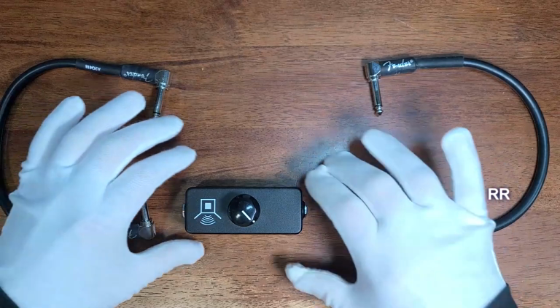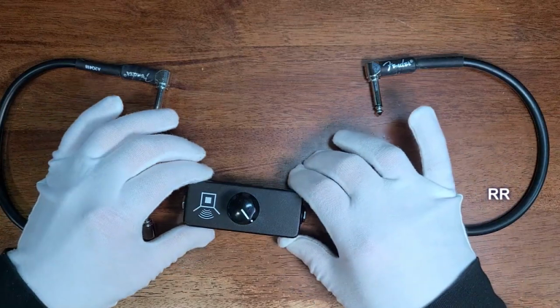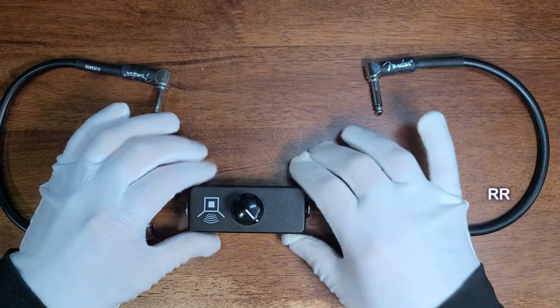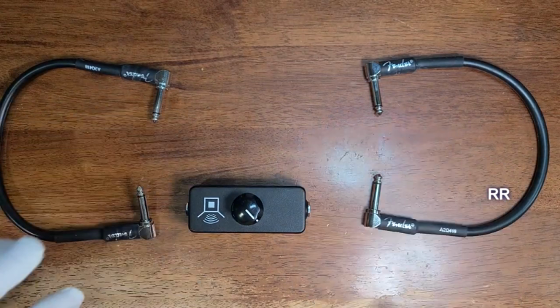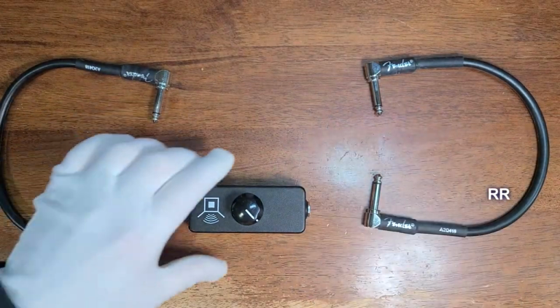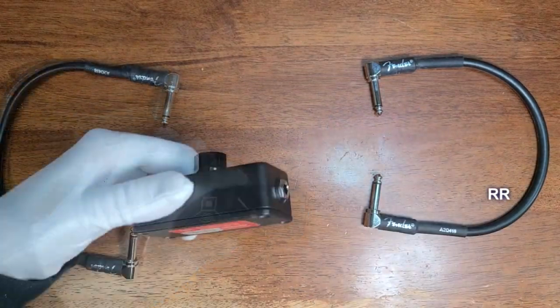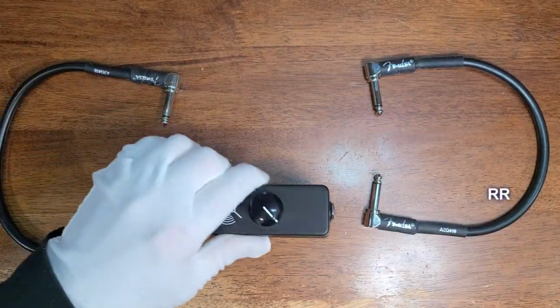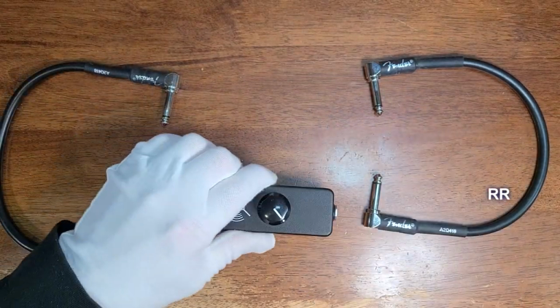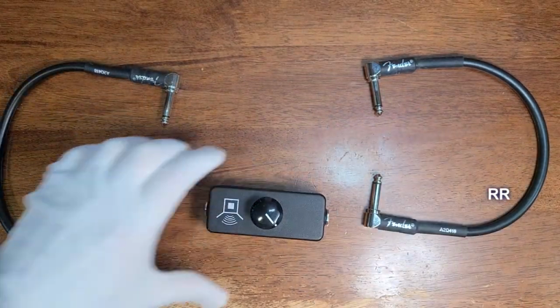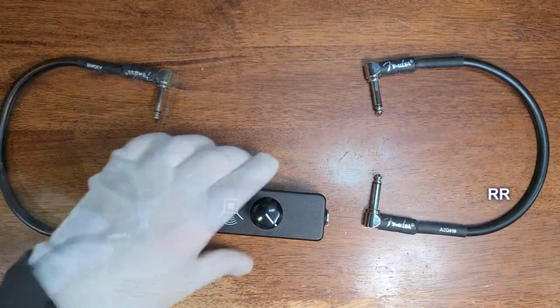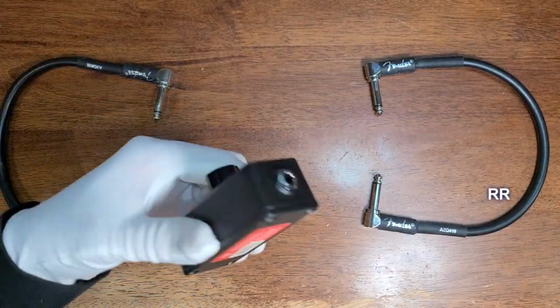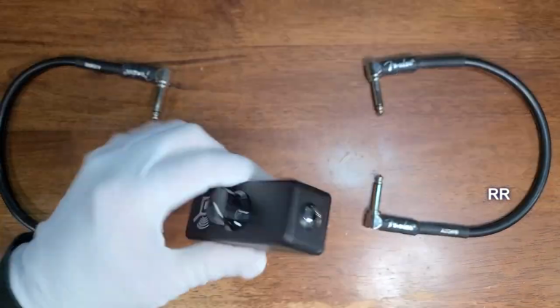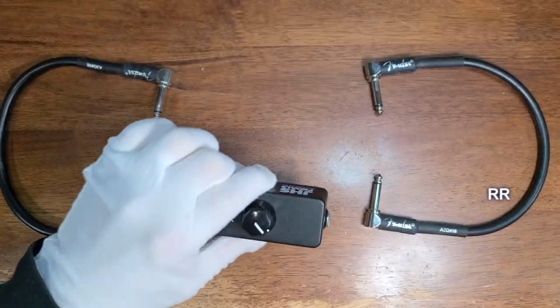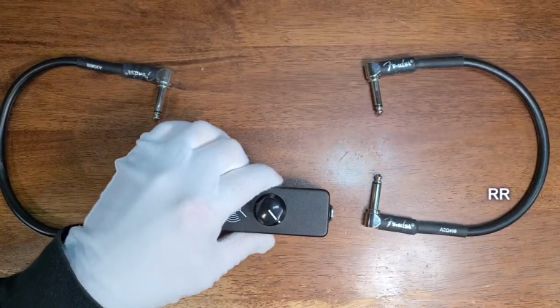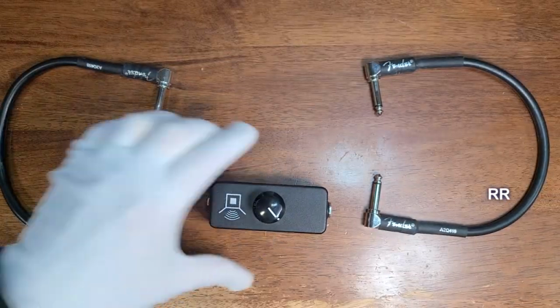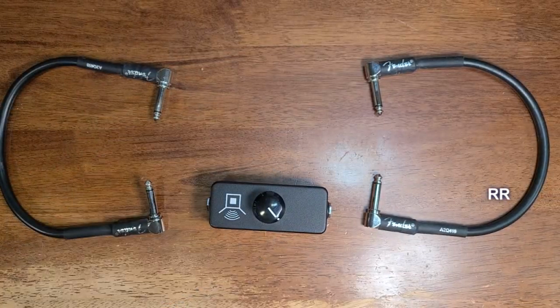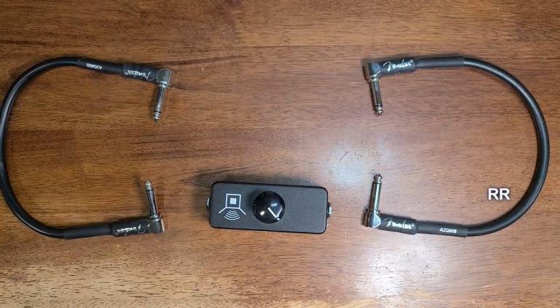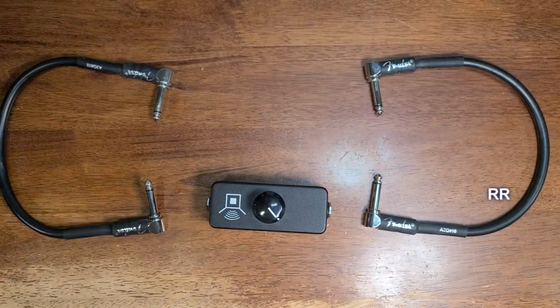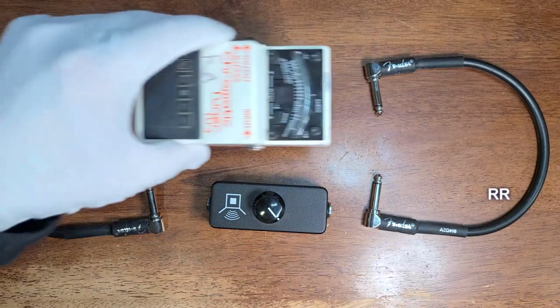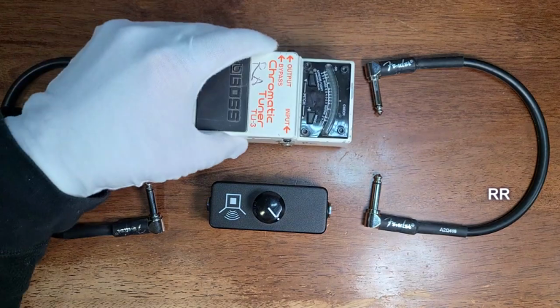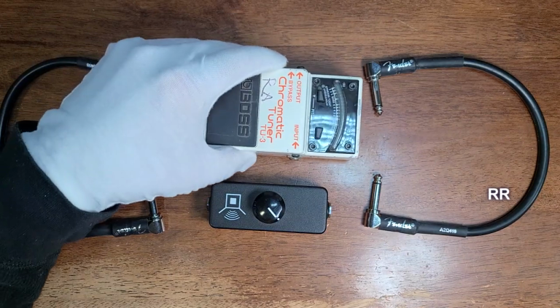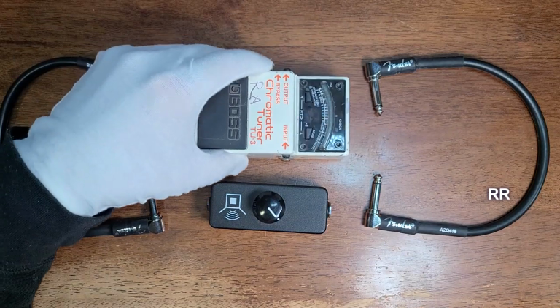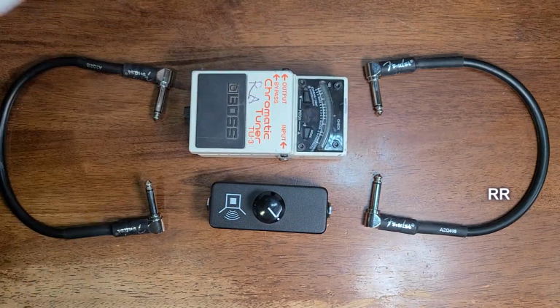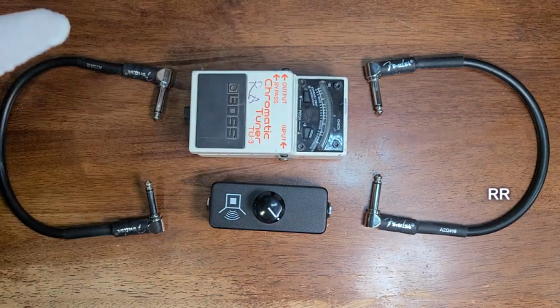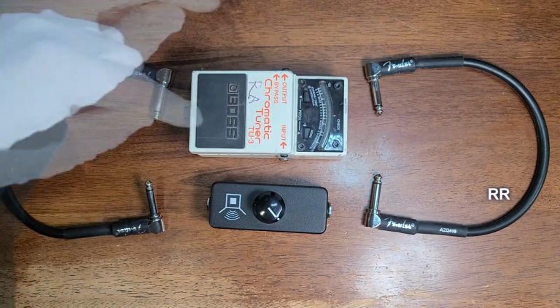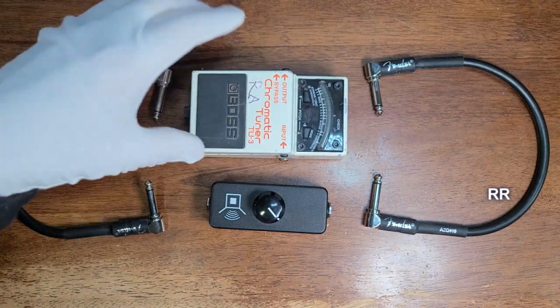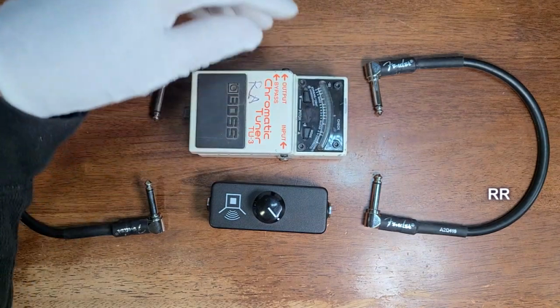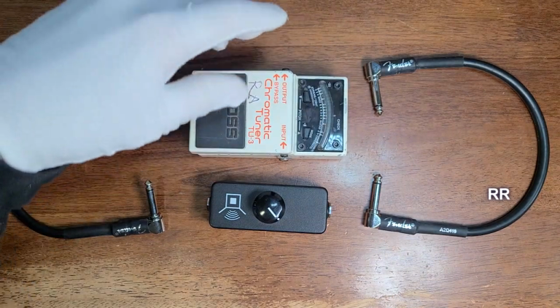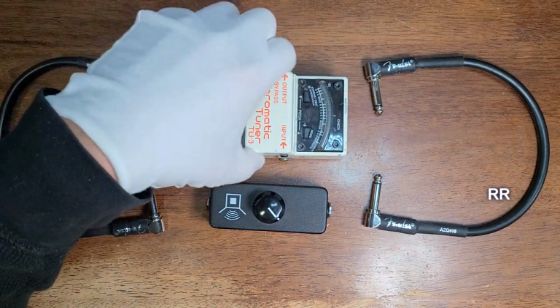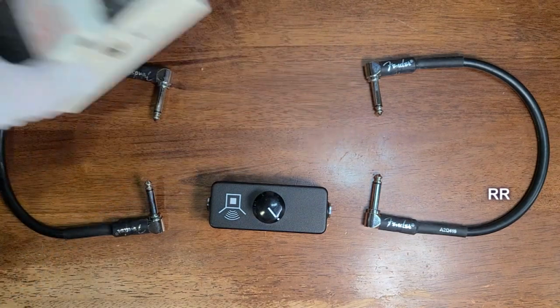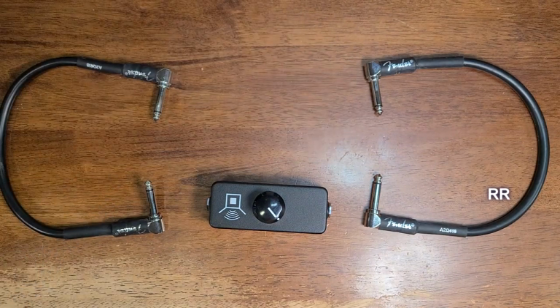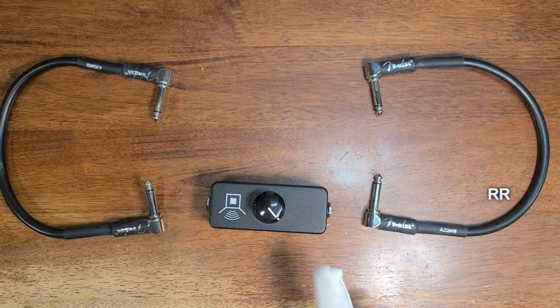The Little Black Box — this thing is small, it's passive, it requires no power whatsoever. Just to give you an idea of the size, you can see it here in comparison to a Boss Chromatic Tuner.